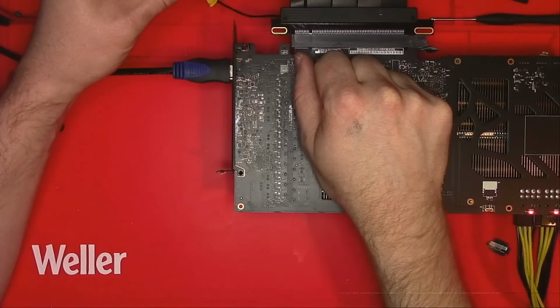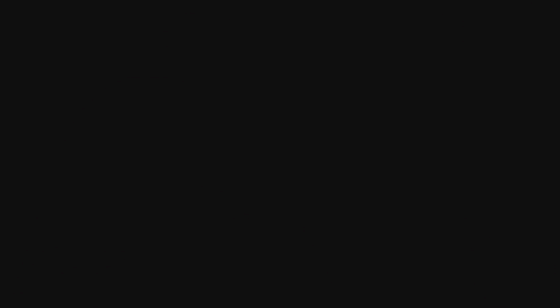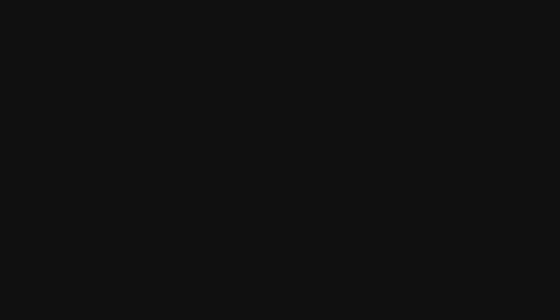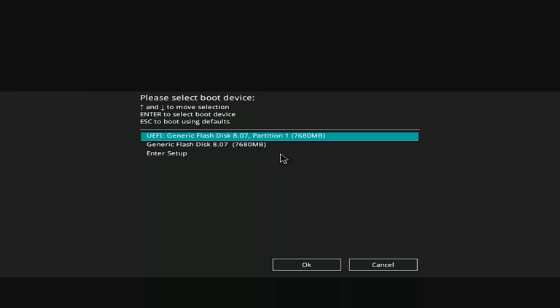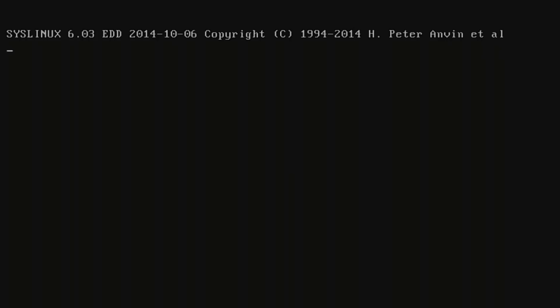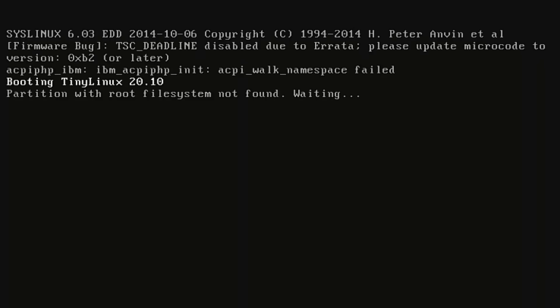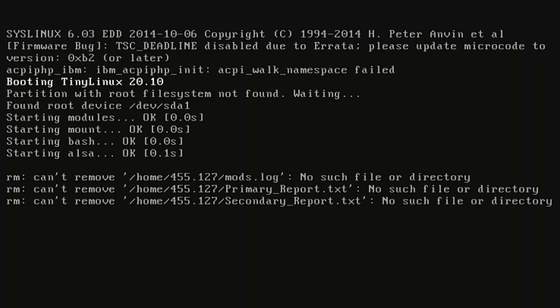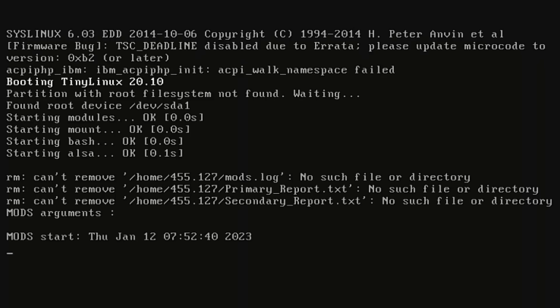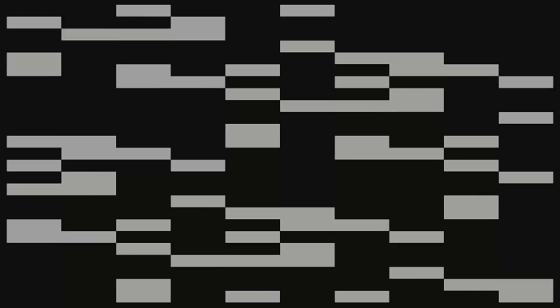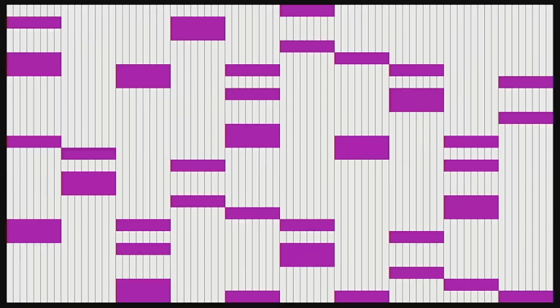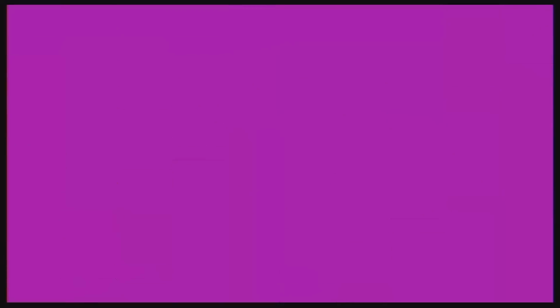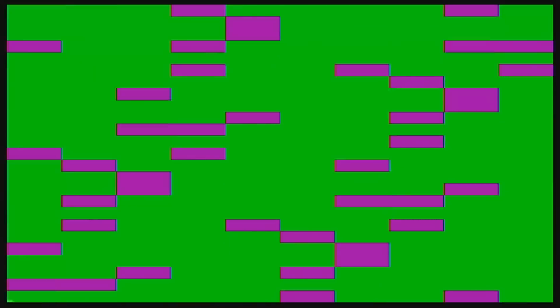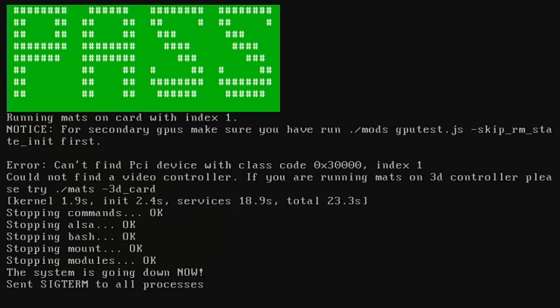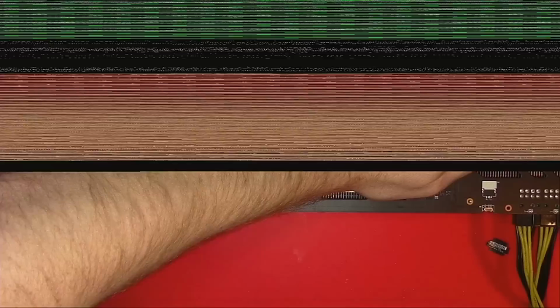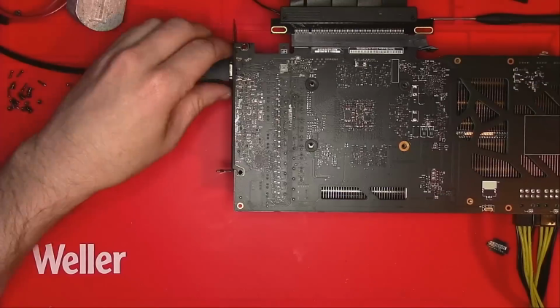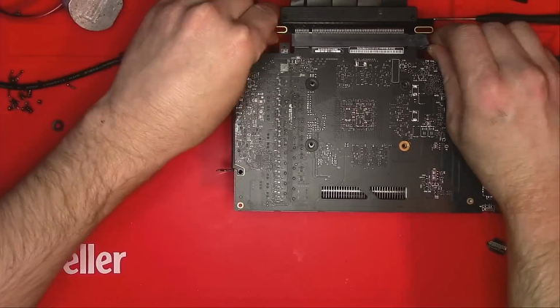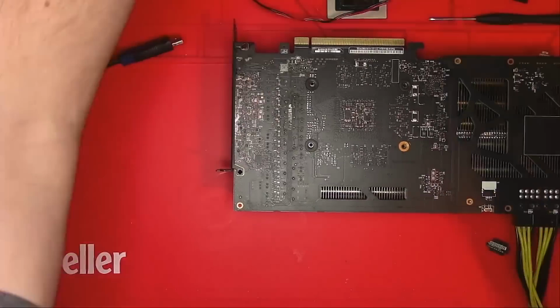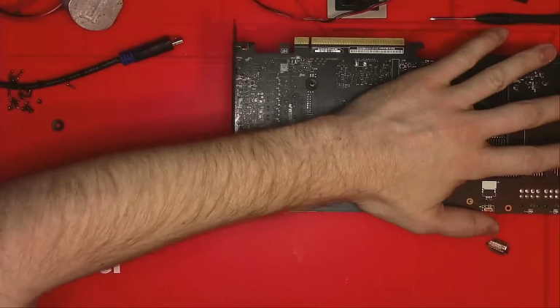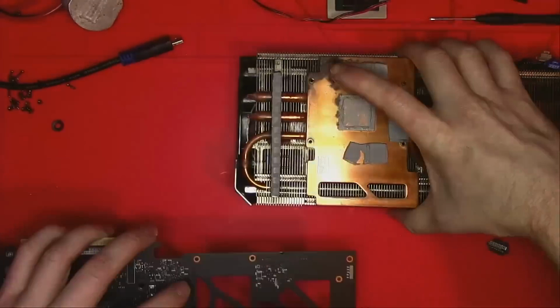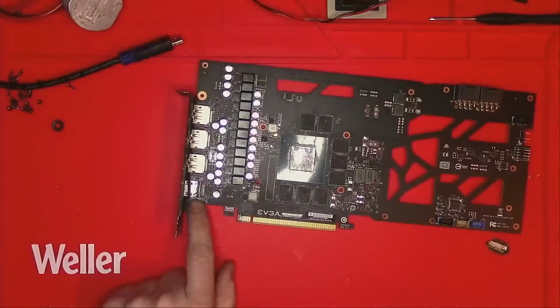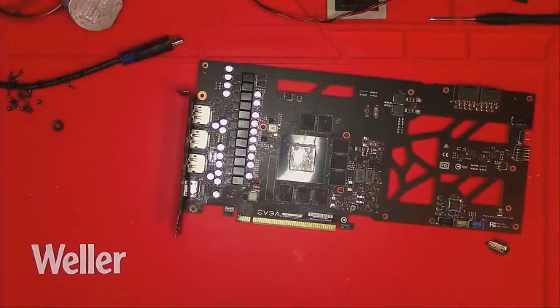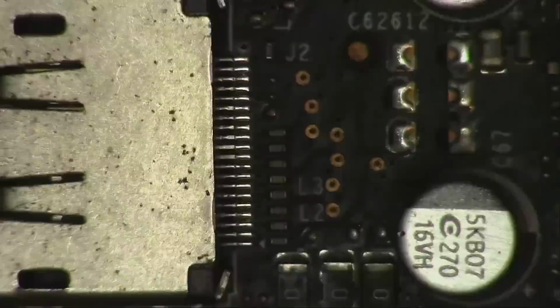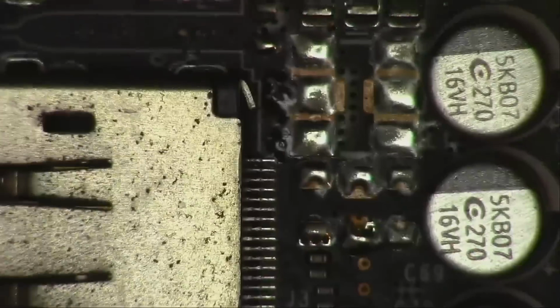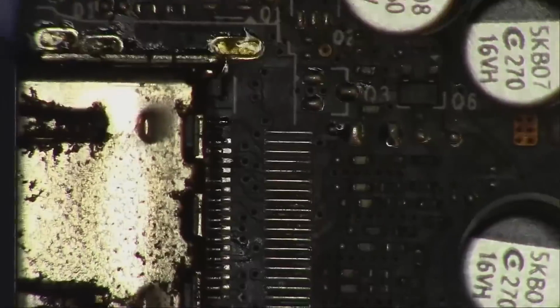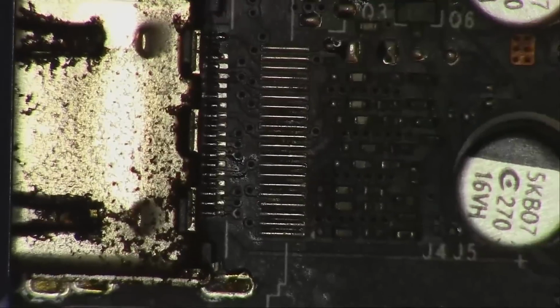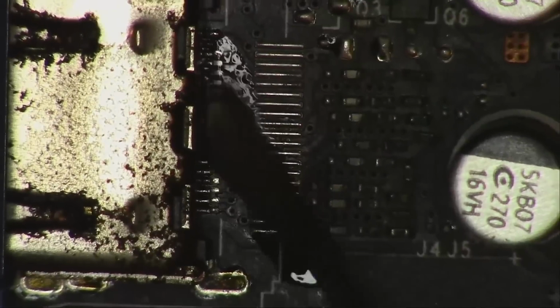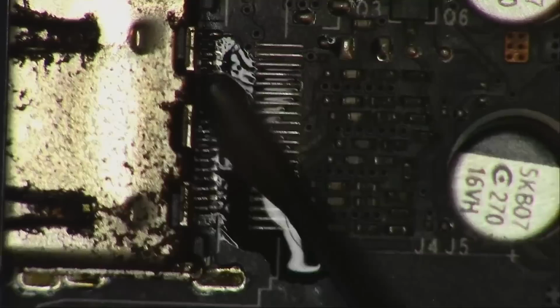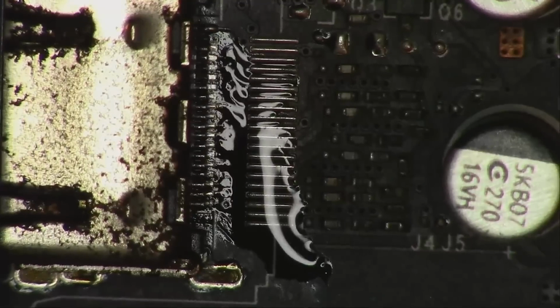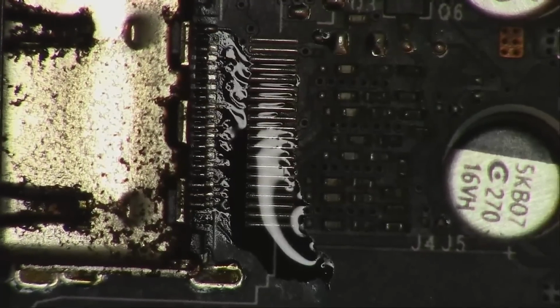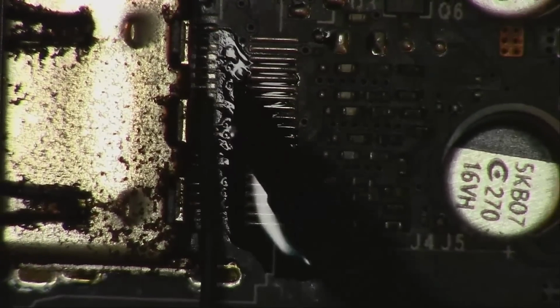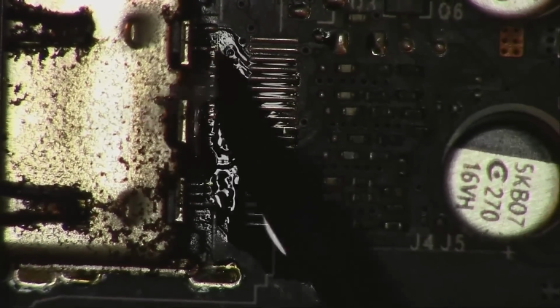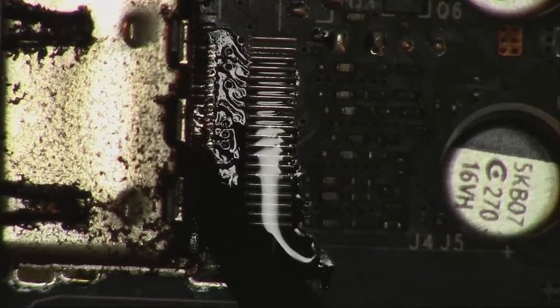The card now outputs the picture and even manages to pass the memory test, and everything seems to be fine. But since the pins inside the port are rusted, I decided I don't want to take any chances and will just replace the port altogether.